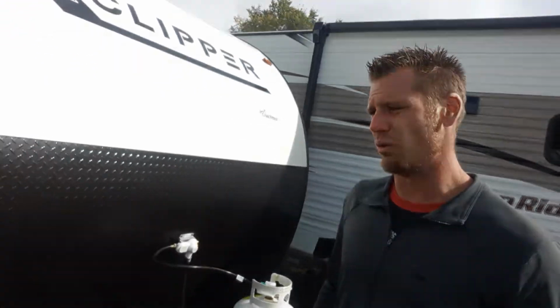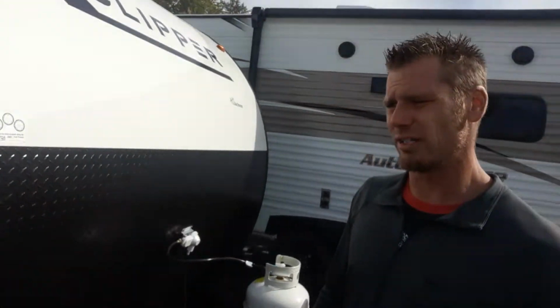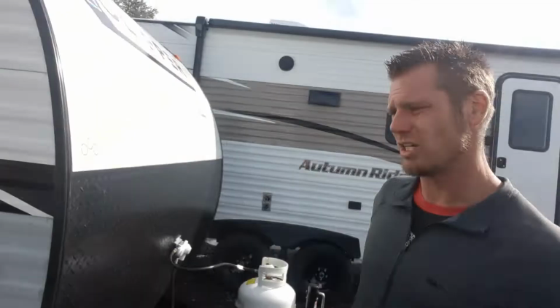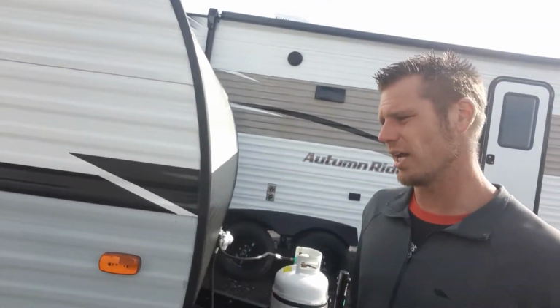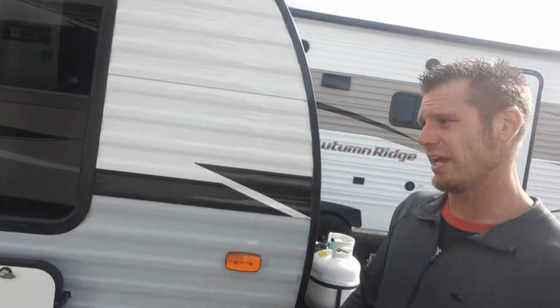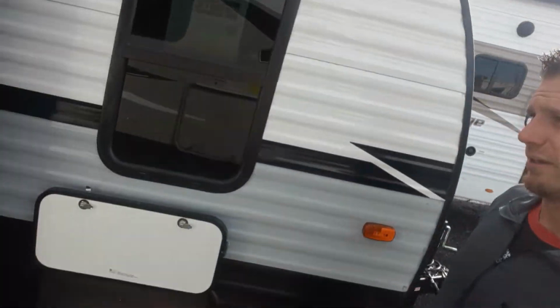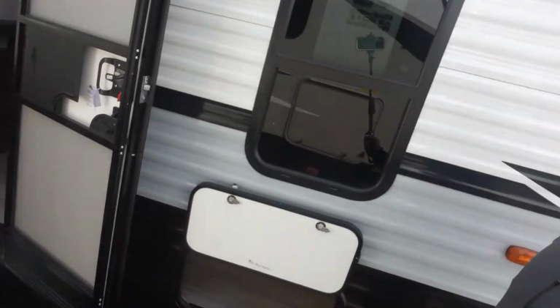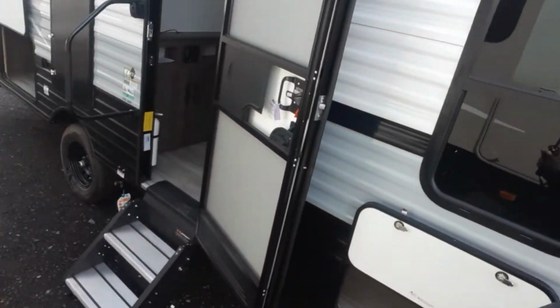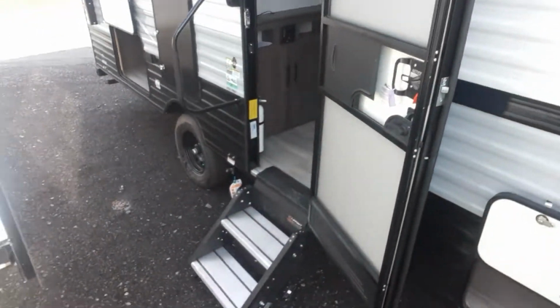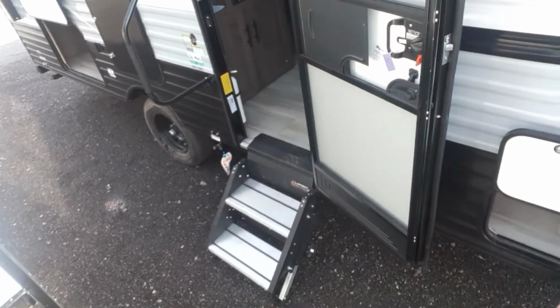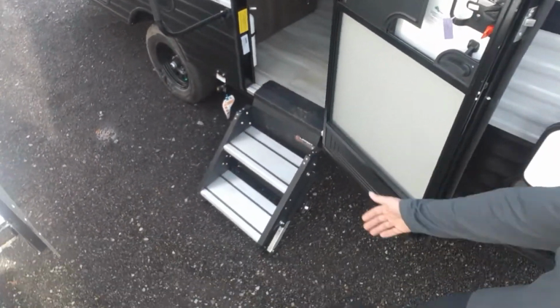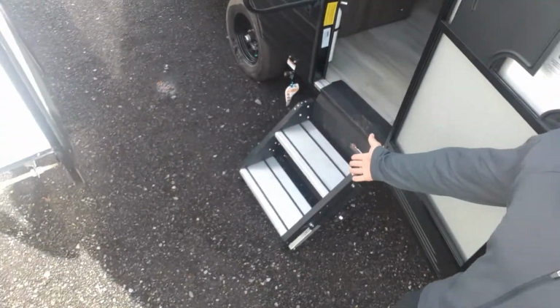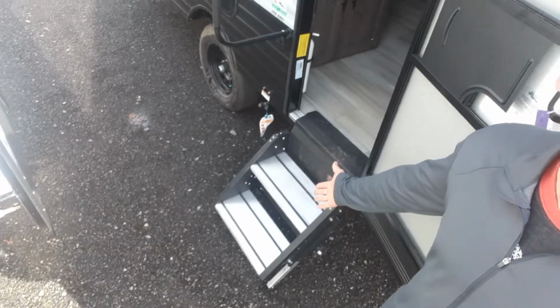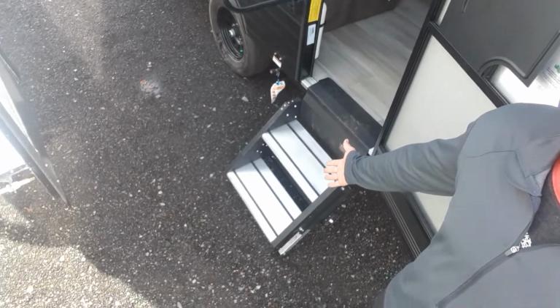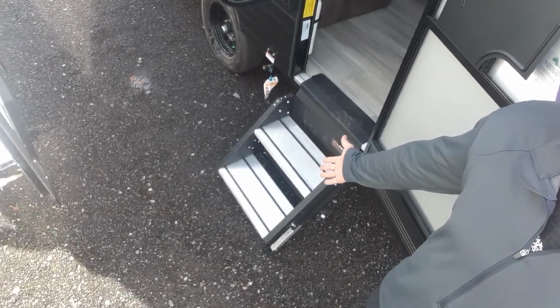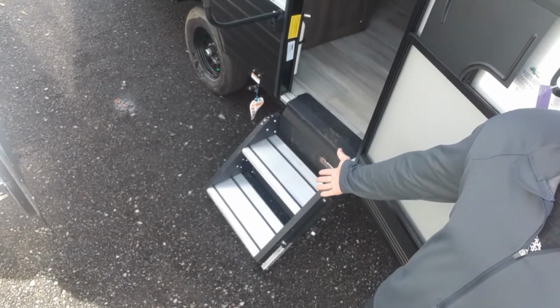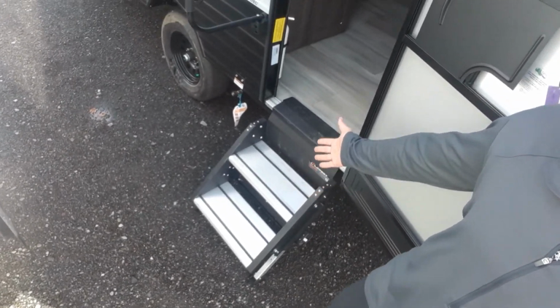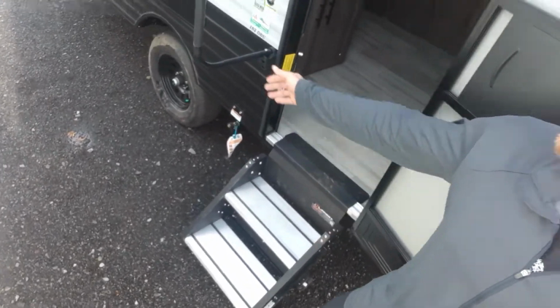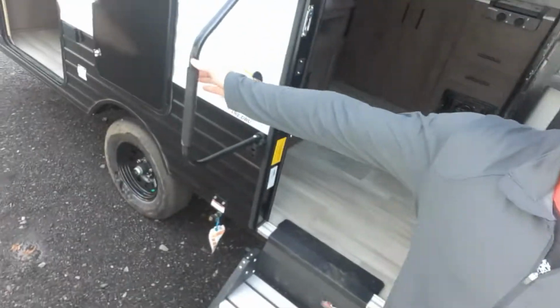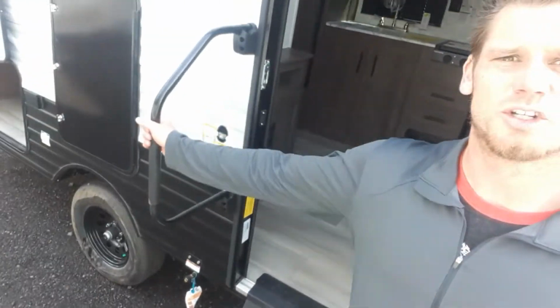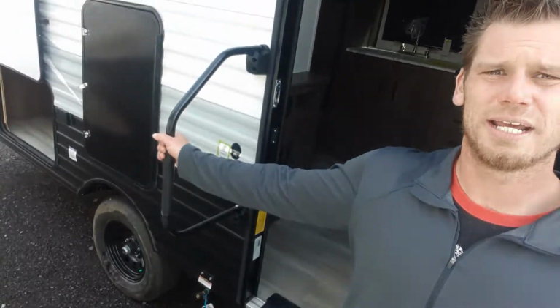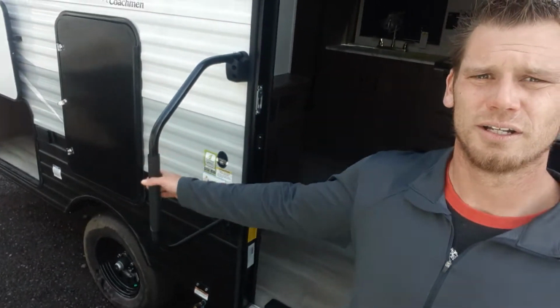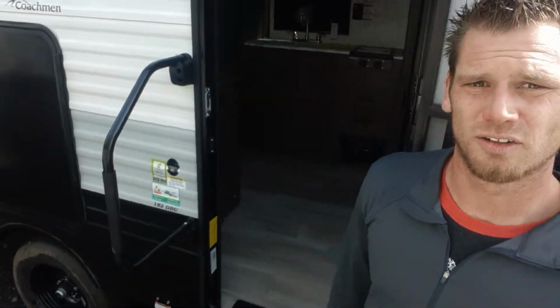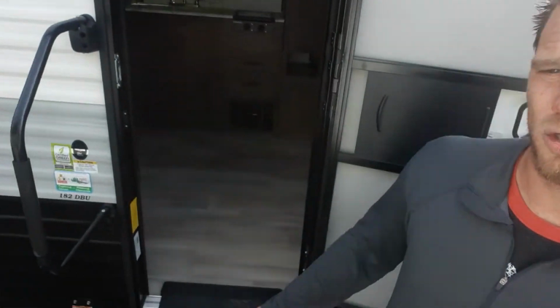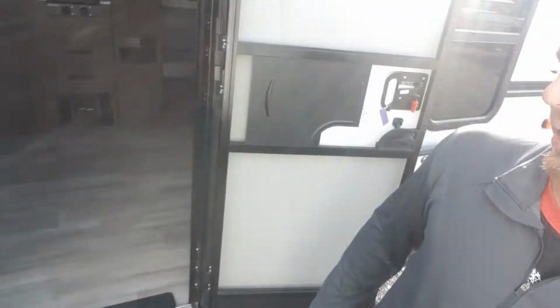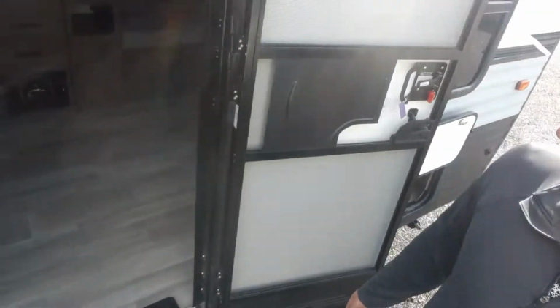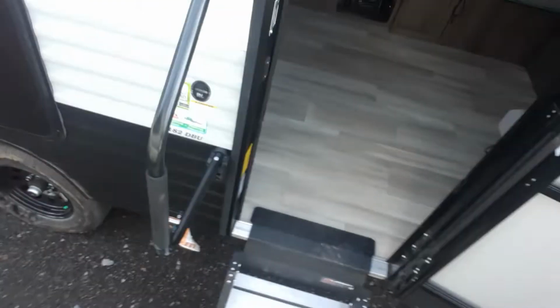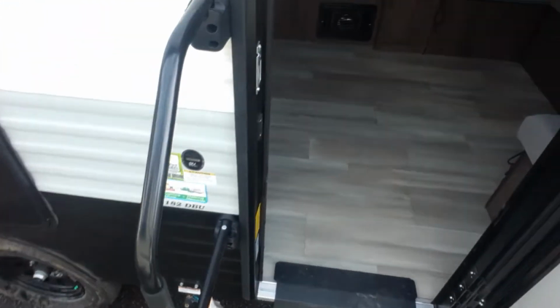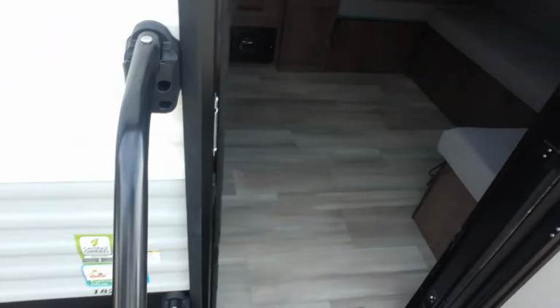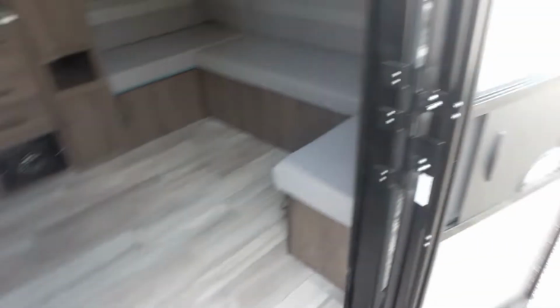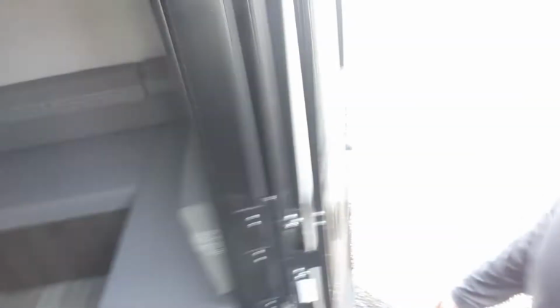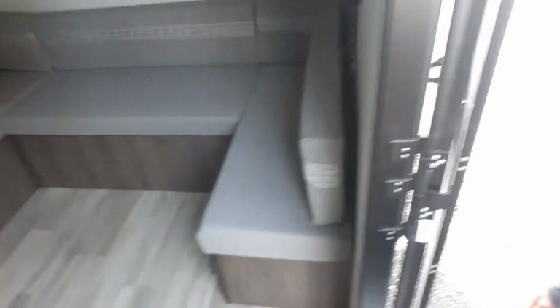Now we'll walk inside and show you guys that. We'll start right here by showing you guys the upgraded aluminum steps, the large door handle — that's a nice entry door handle. Go right on into the inside.